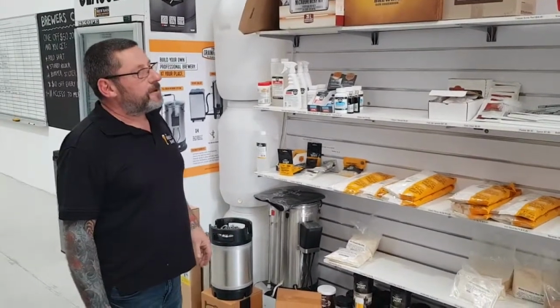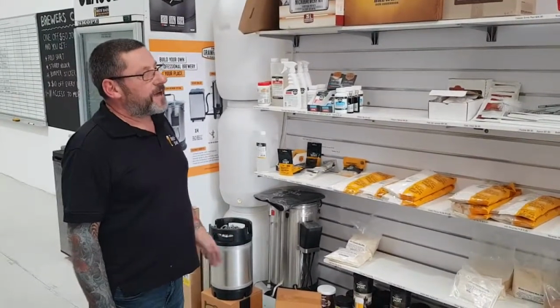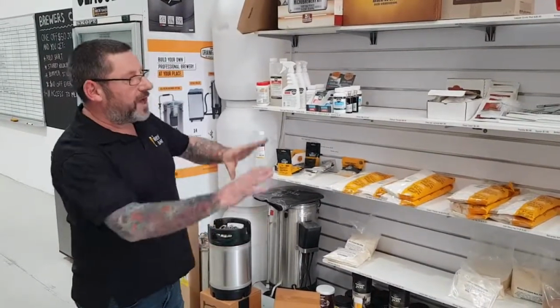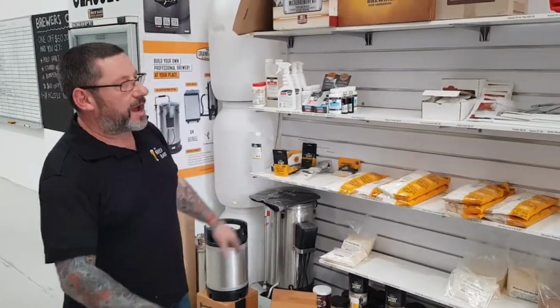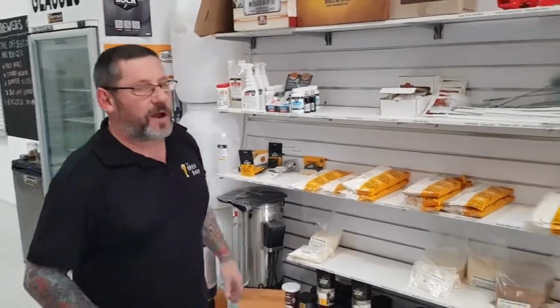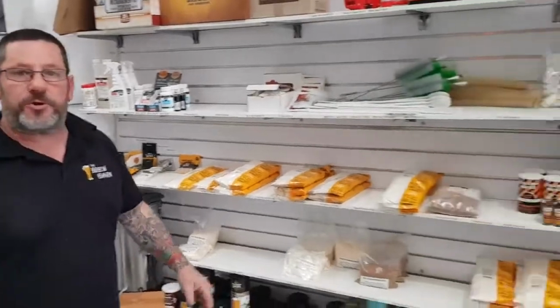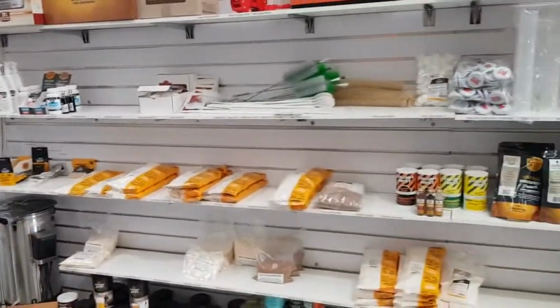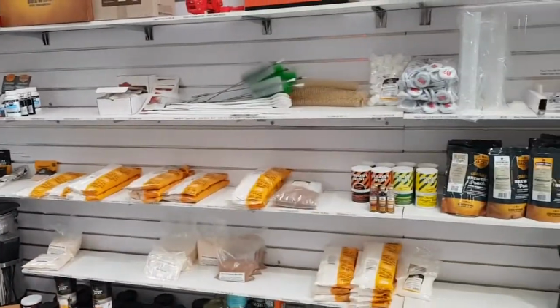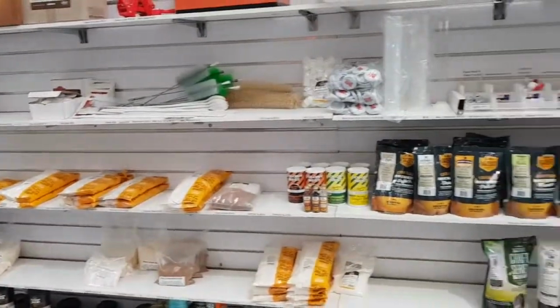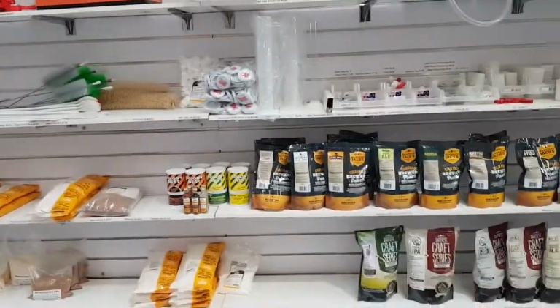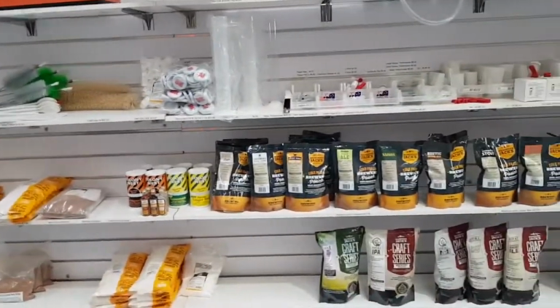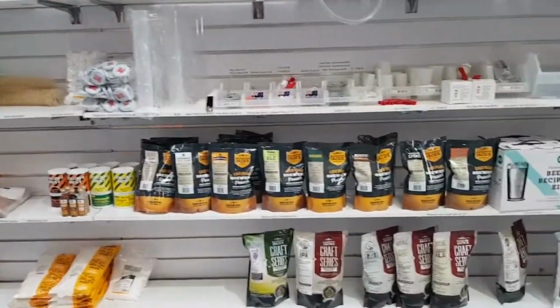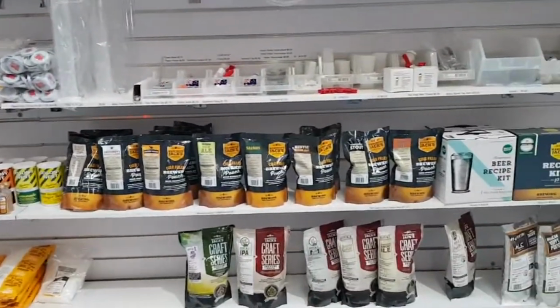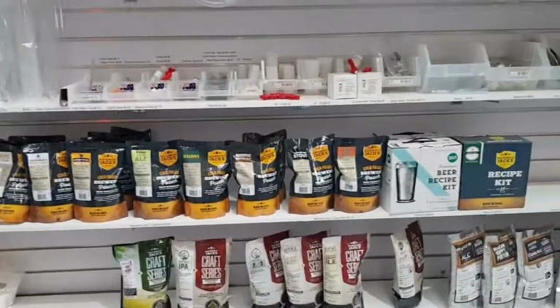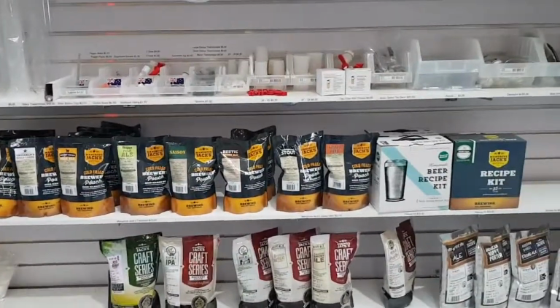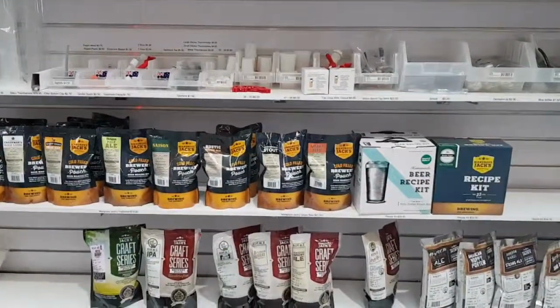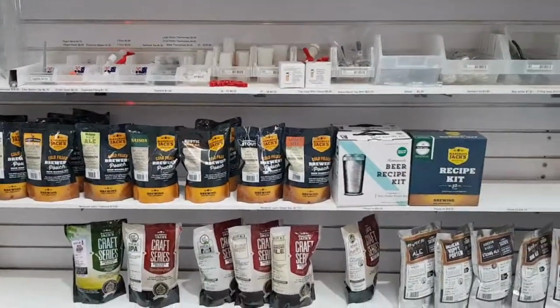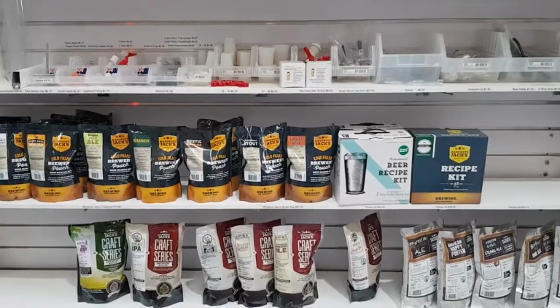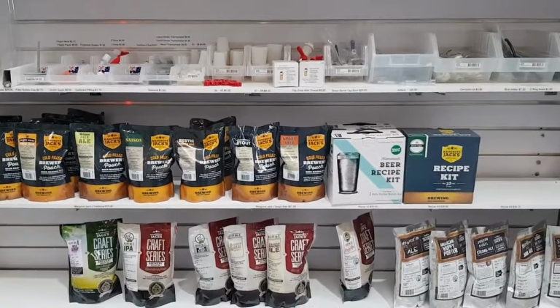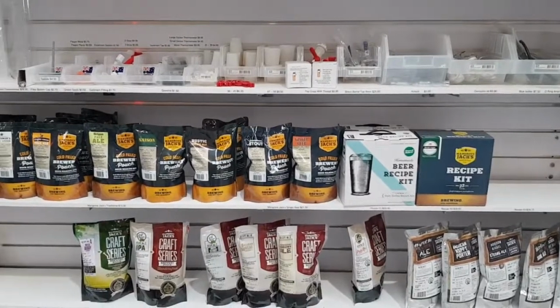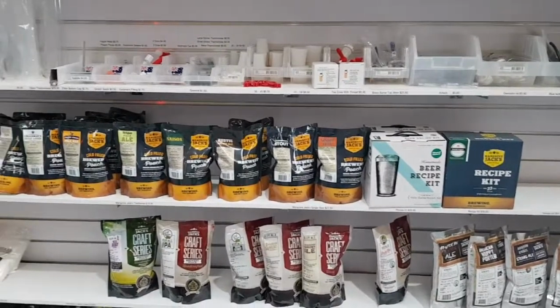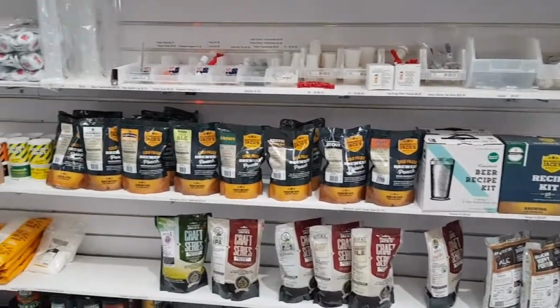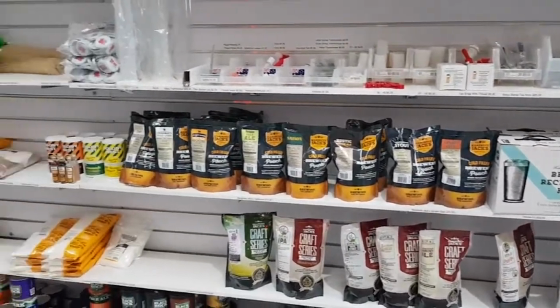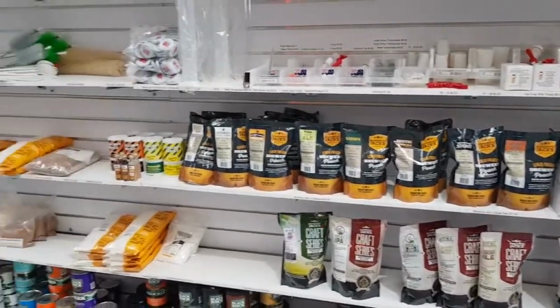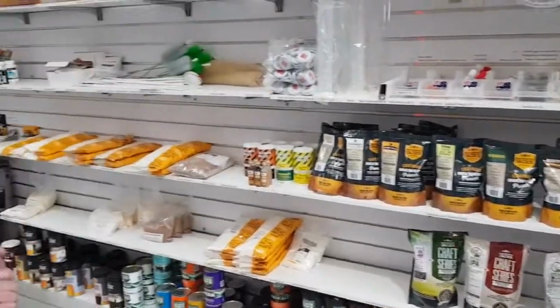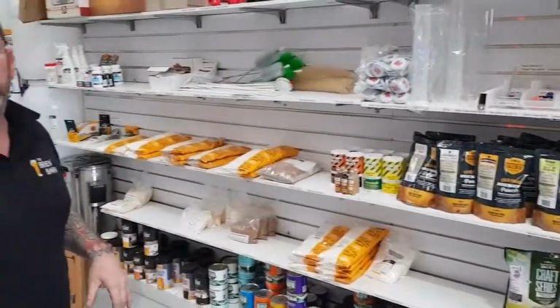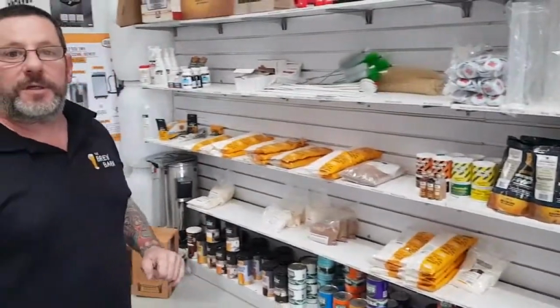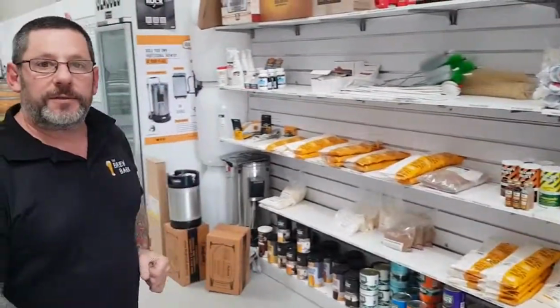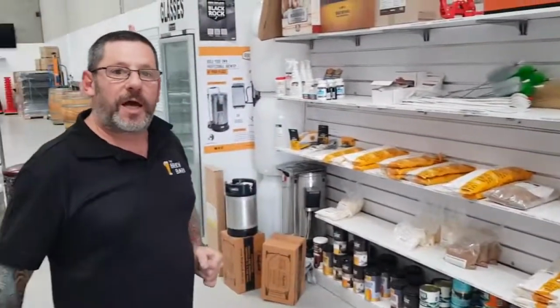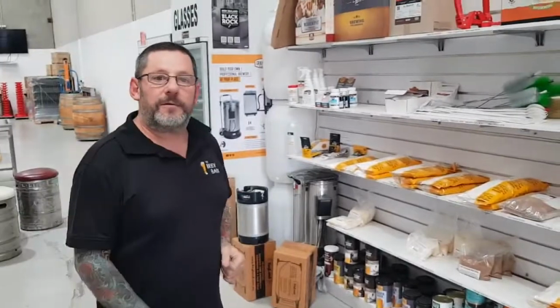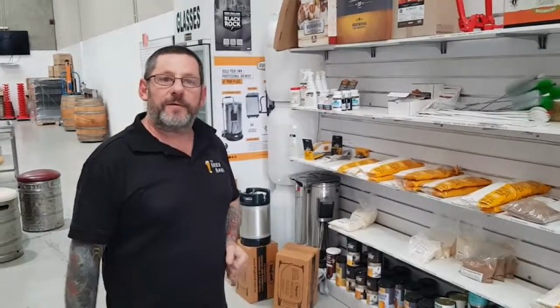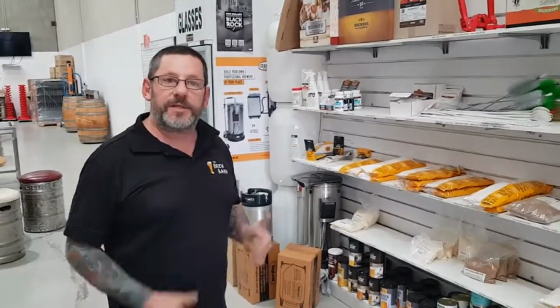So that's what we have in the range as far as beer goes, and lots of other bits and bobs associated with home brewing. Anything you don't have, we're quite happy to get it for you. Thanks for listening.